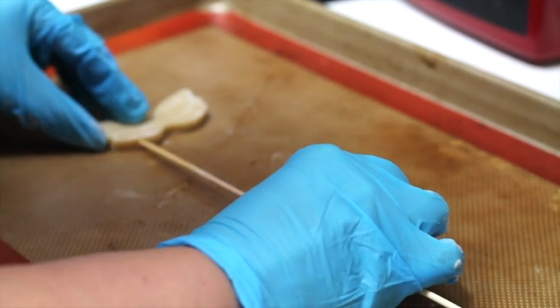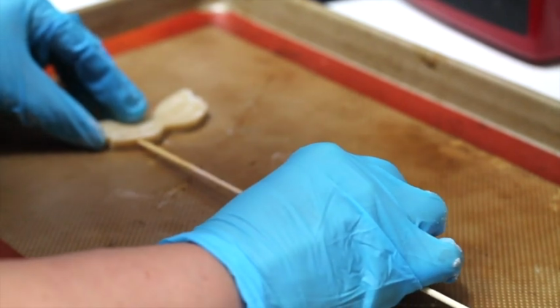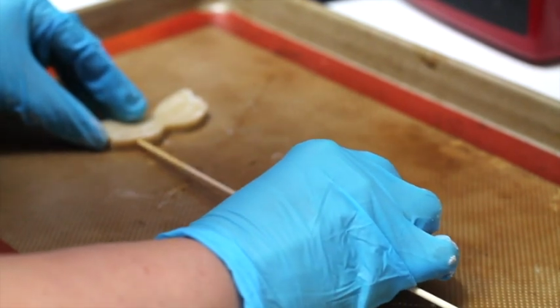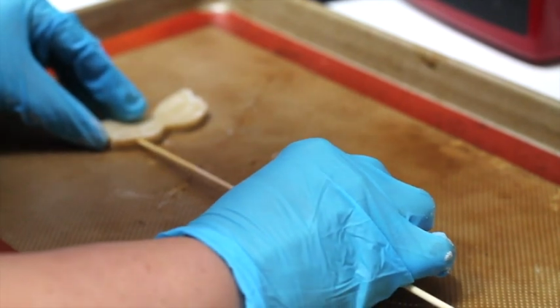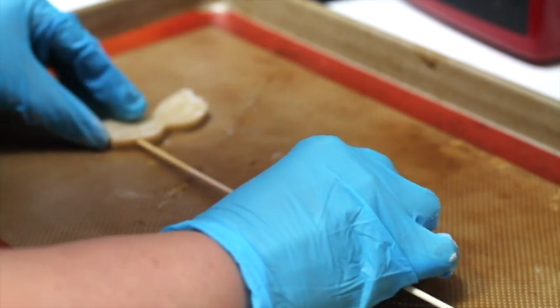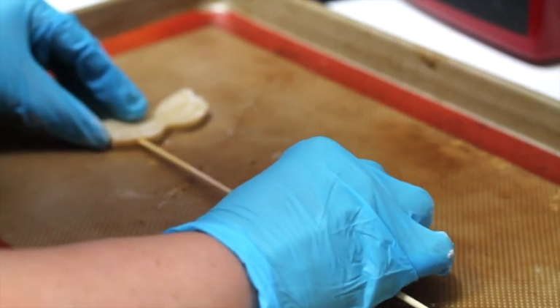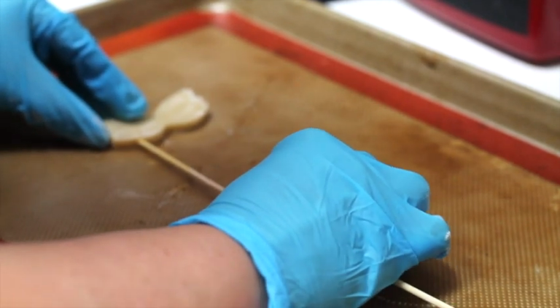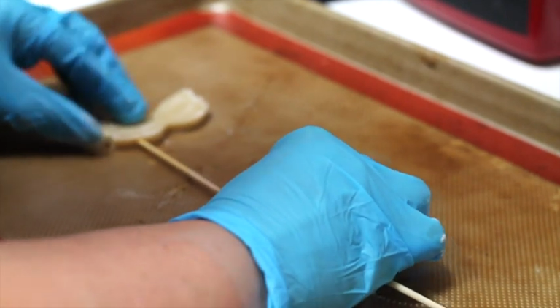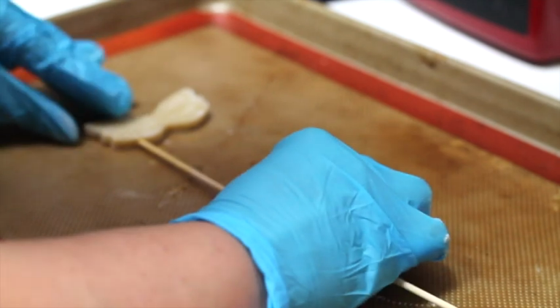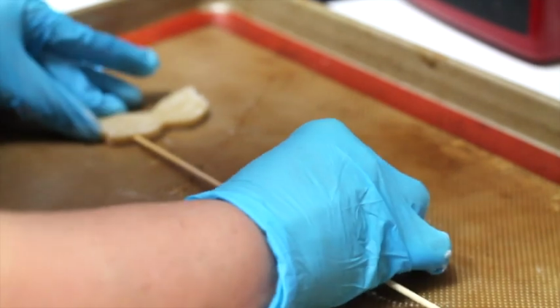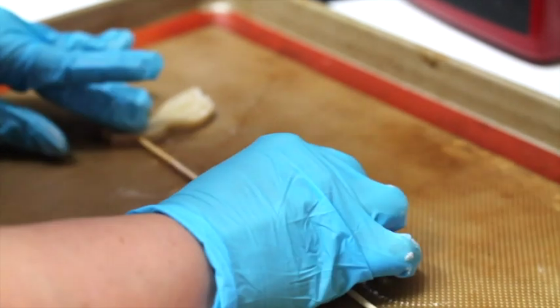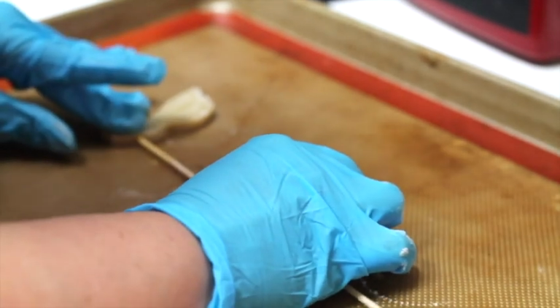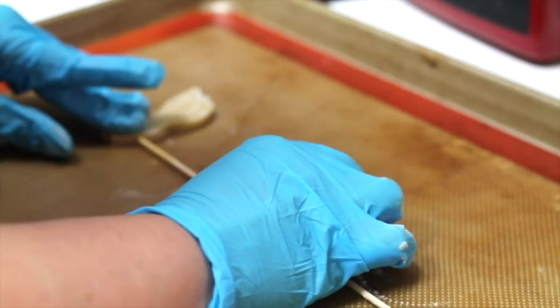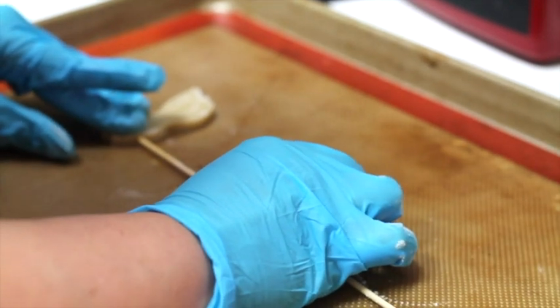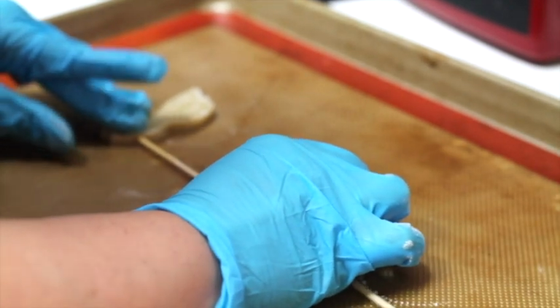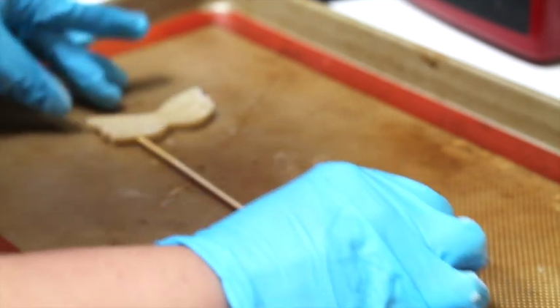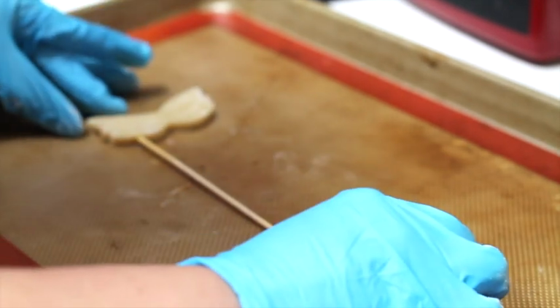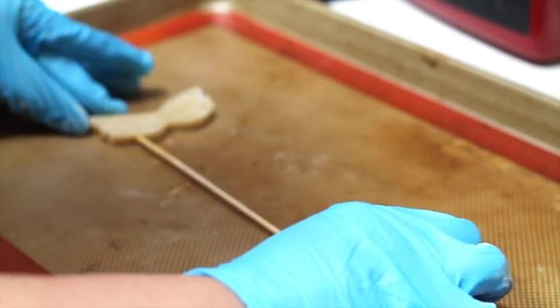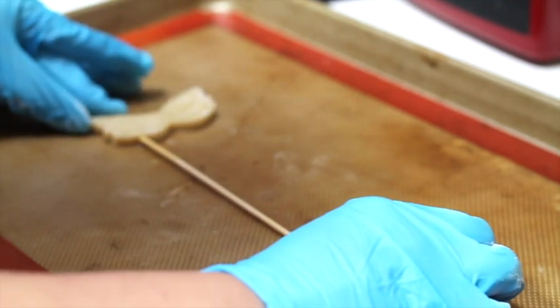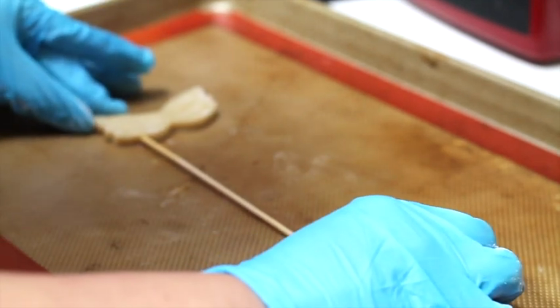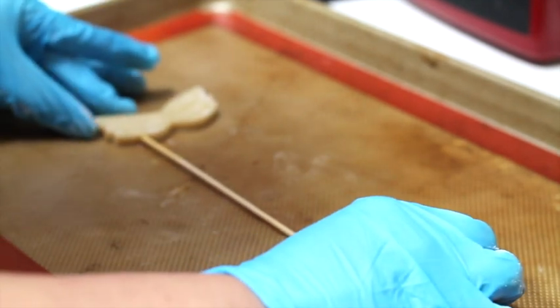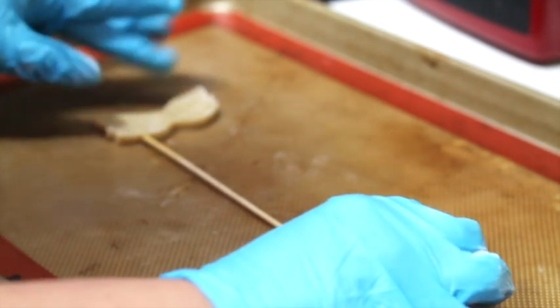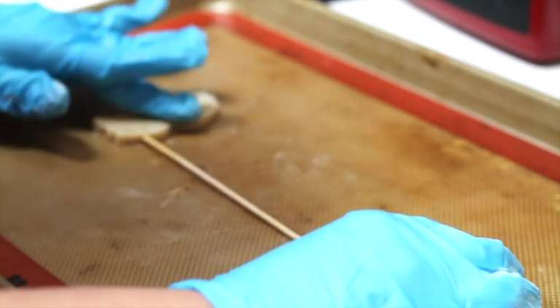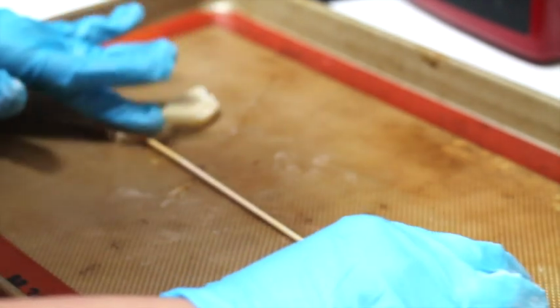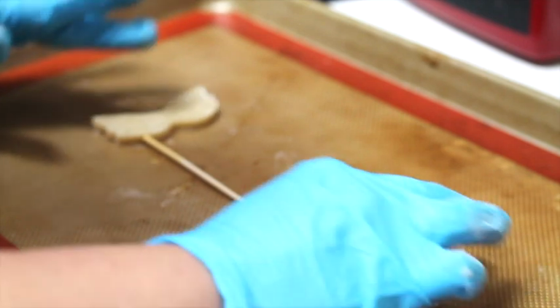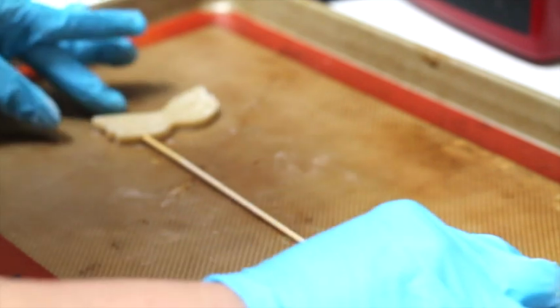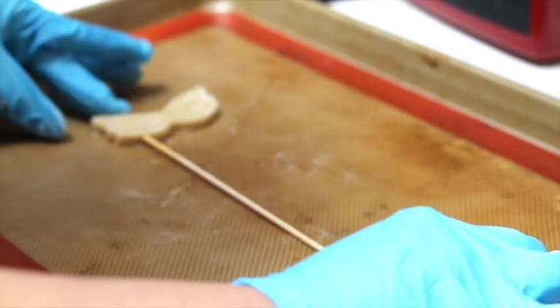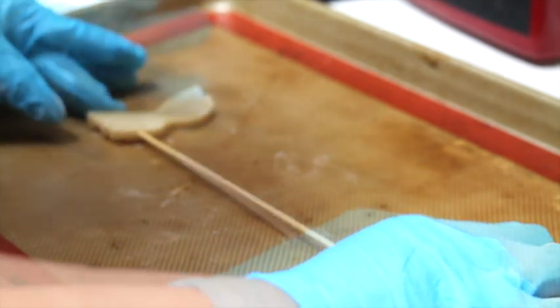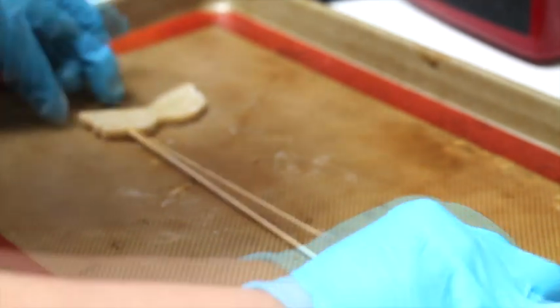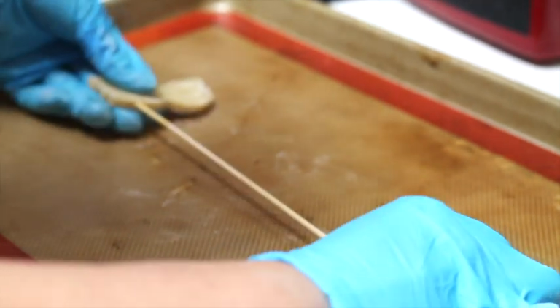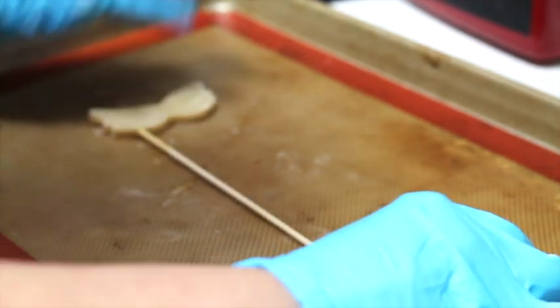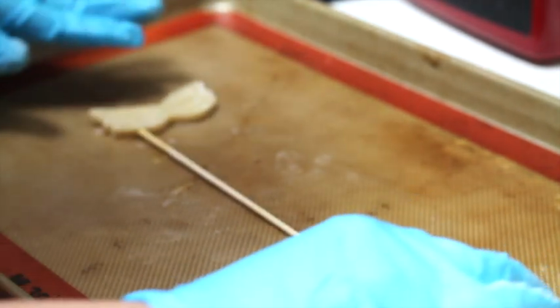I like to swirl the stick a little bit. You need to be very careful because cookie dough is very soft and you don't want to lose the shape of the cookie. Perfect.